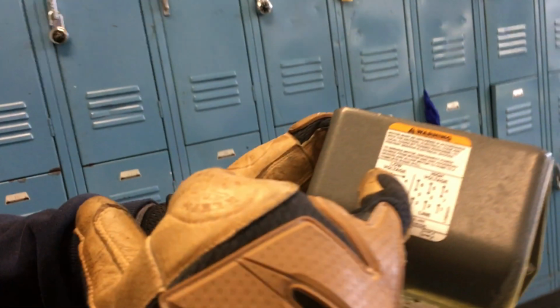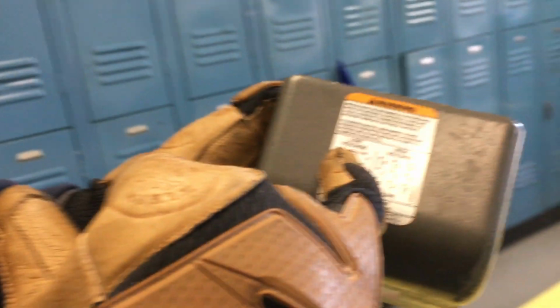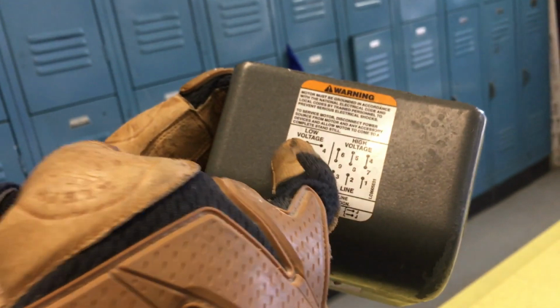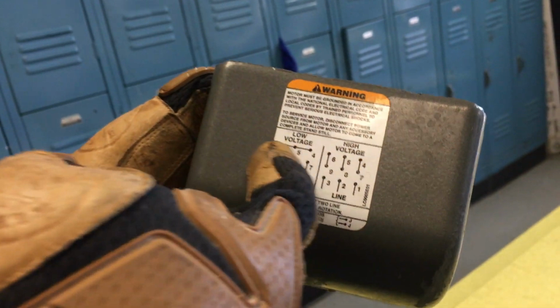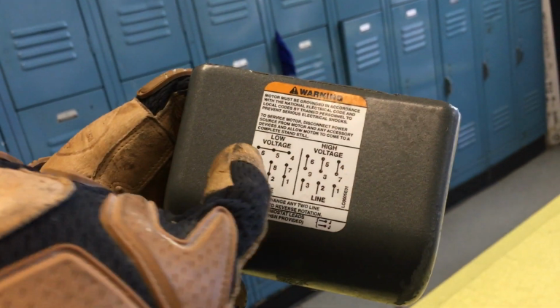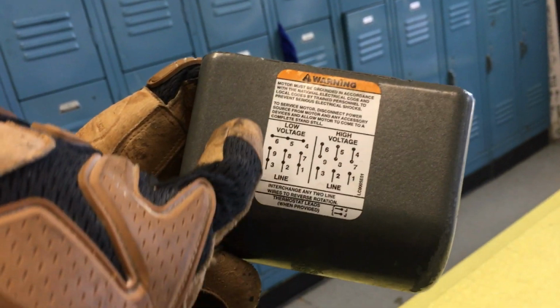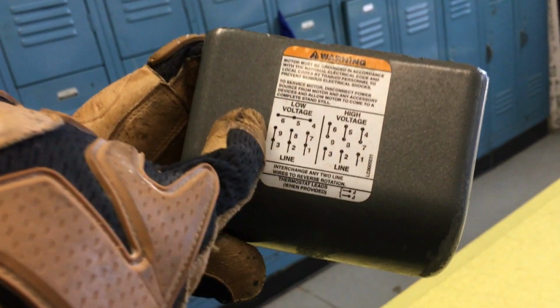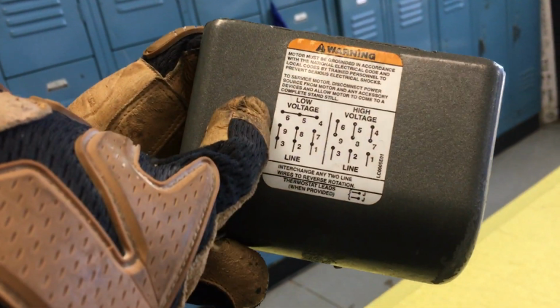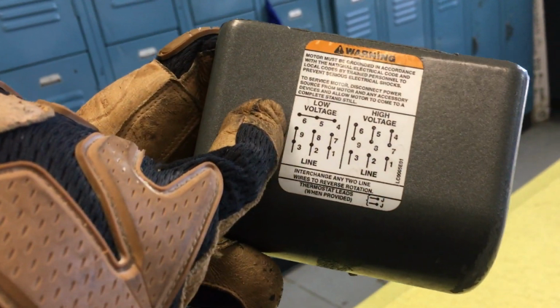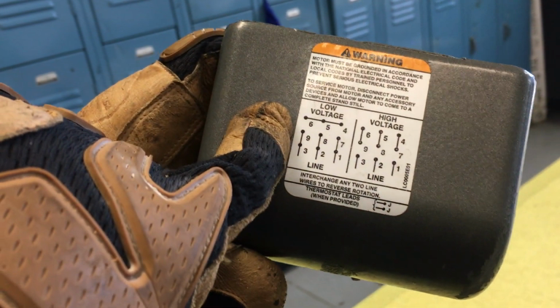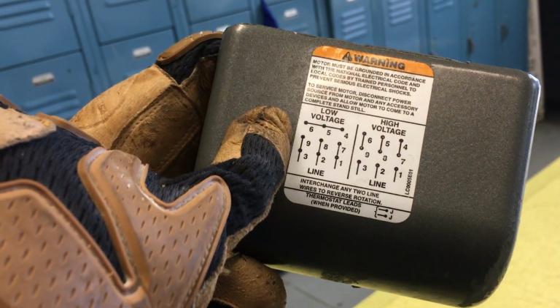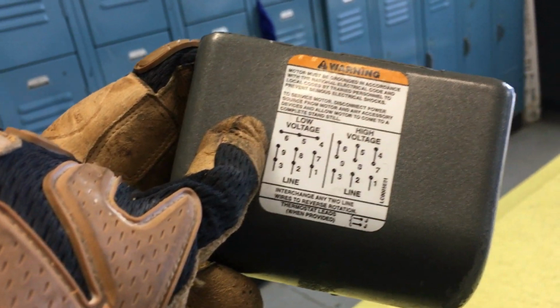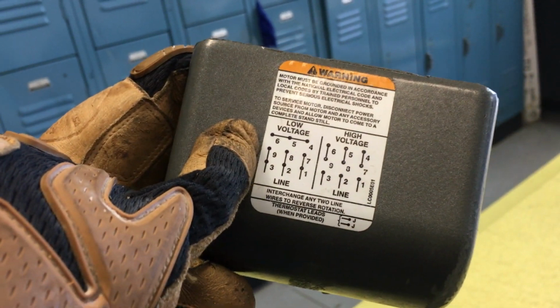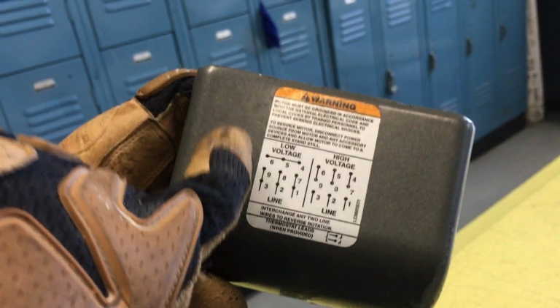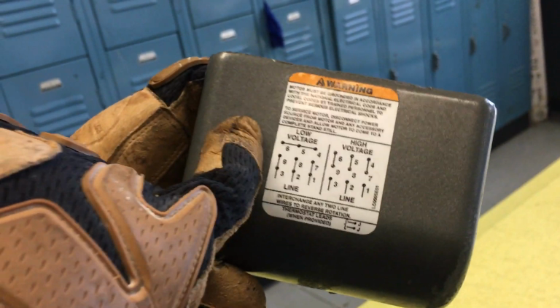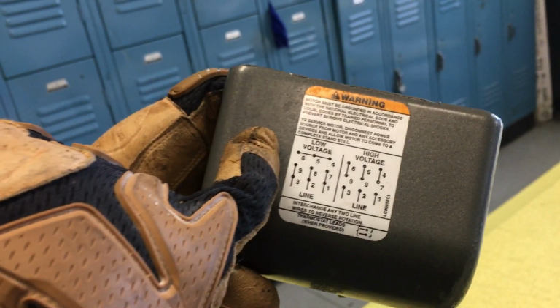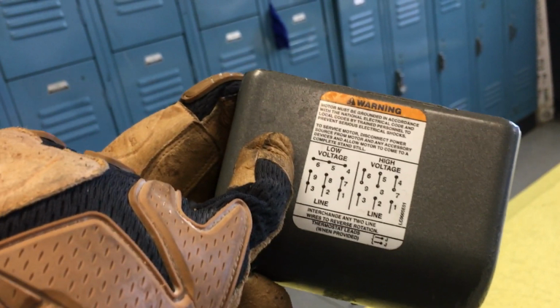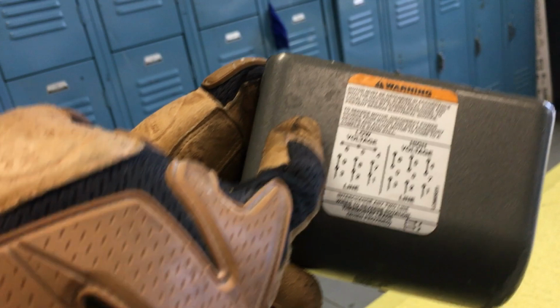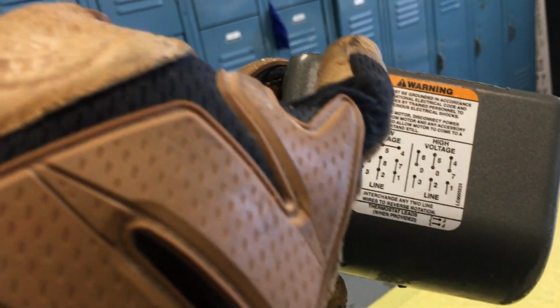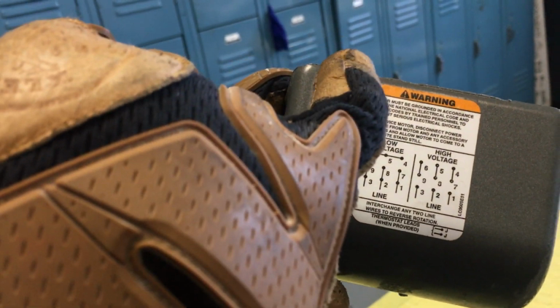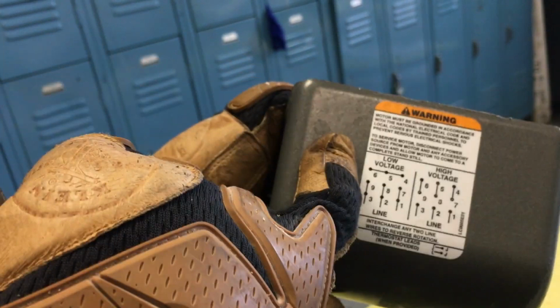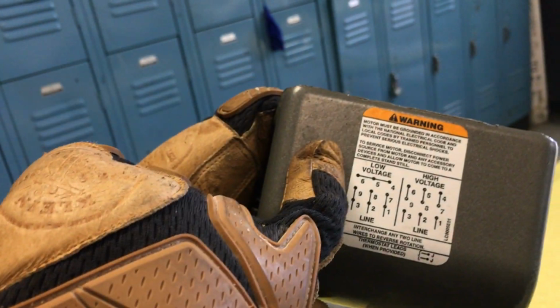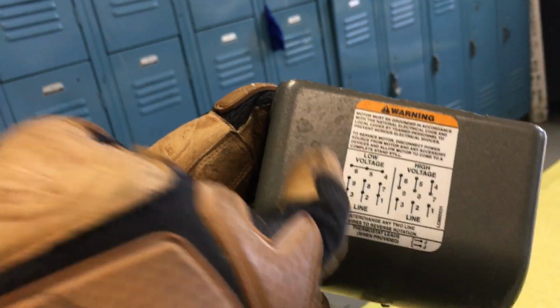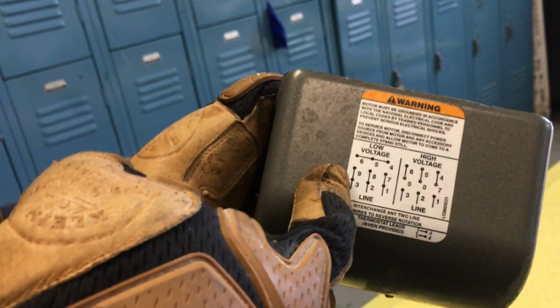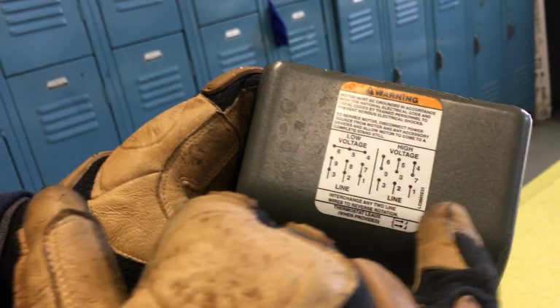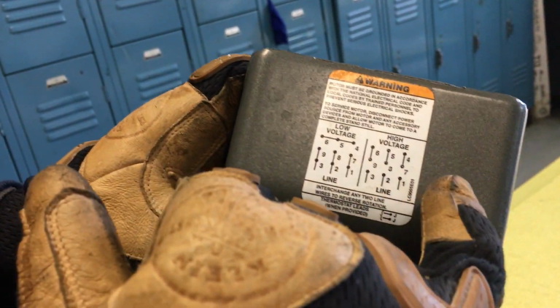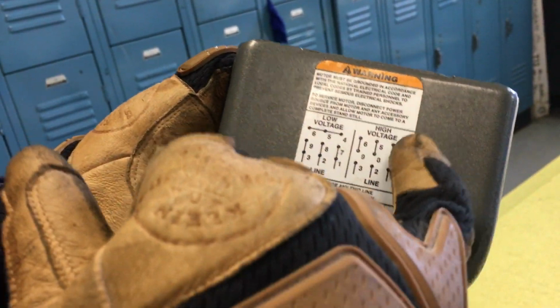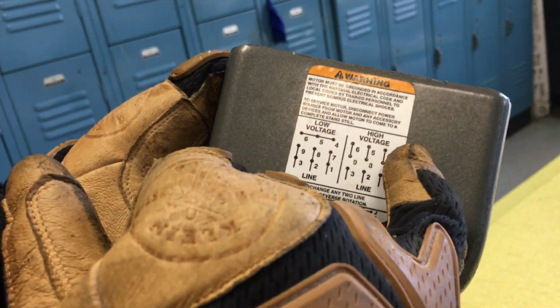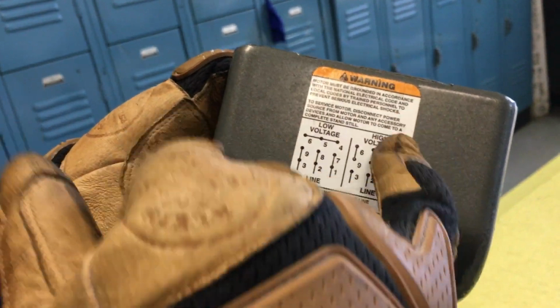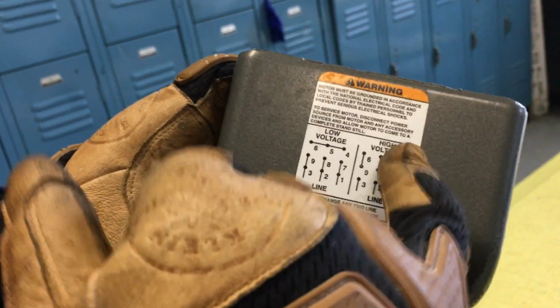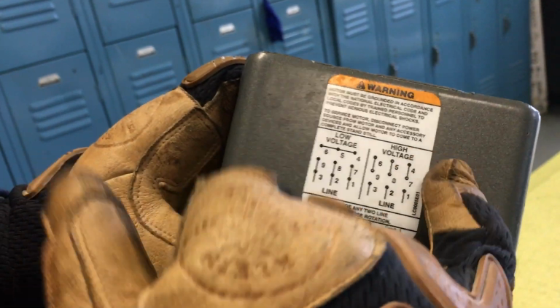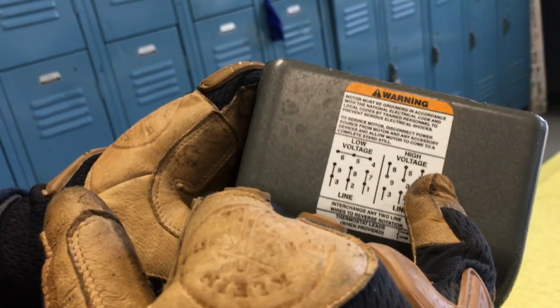If it says low voltage, you have to understand as an electrician that nominal voltage is going to be 208 volt, 3-phase, or it's going to be 480 volt, 3-phase.